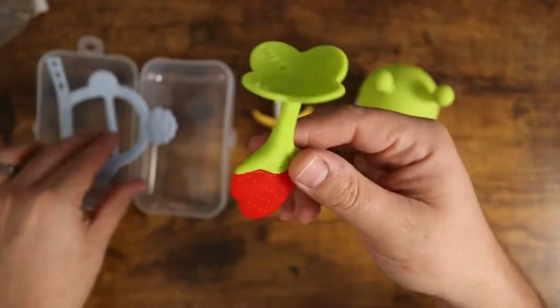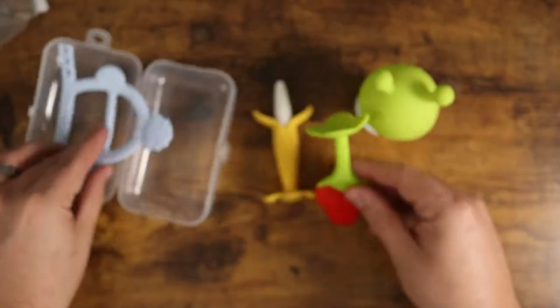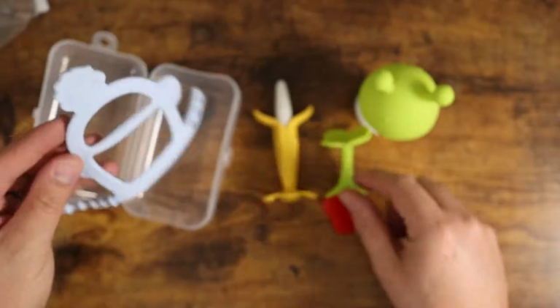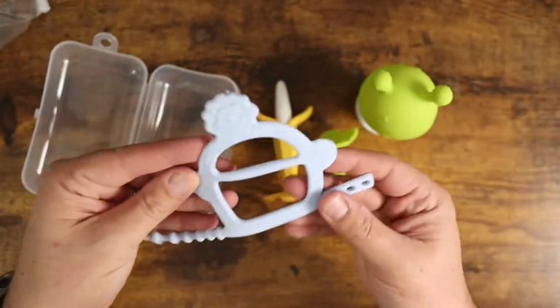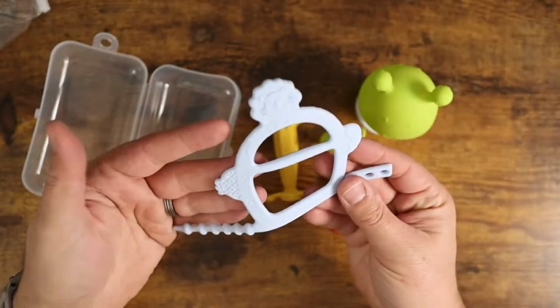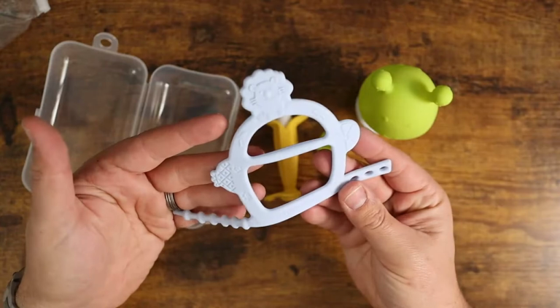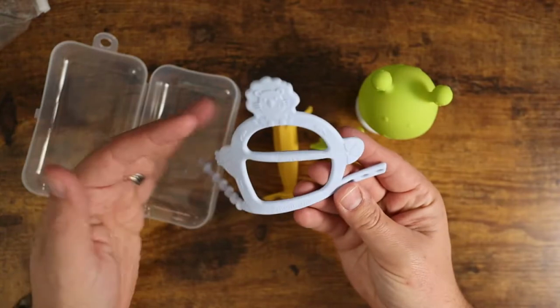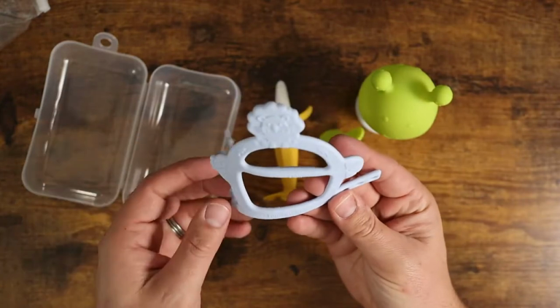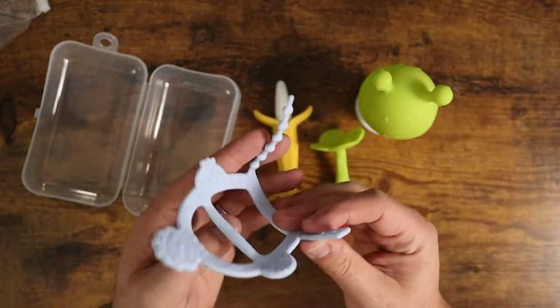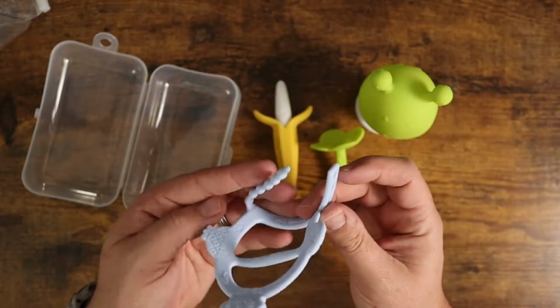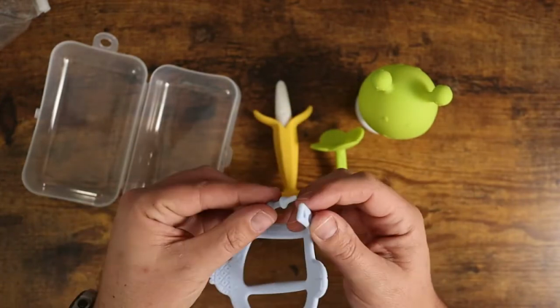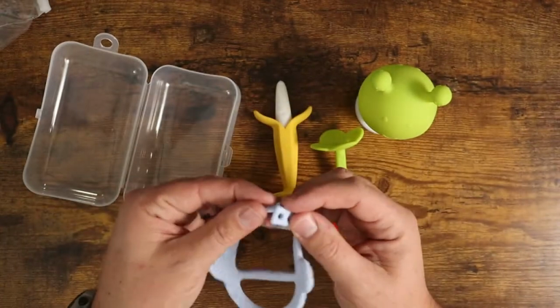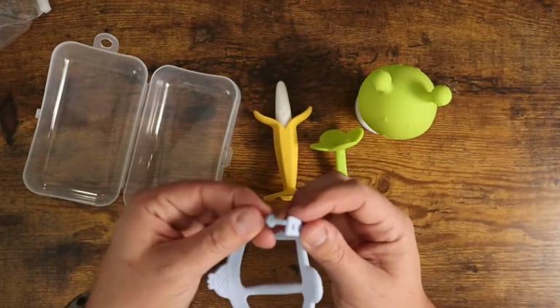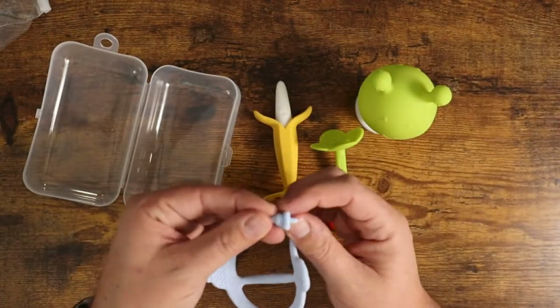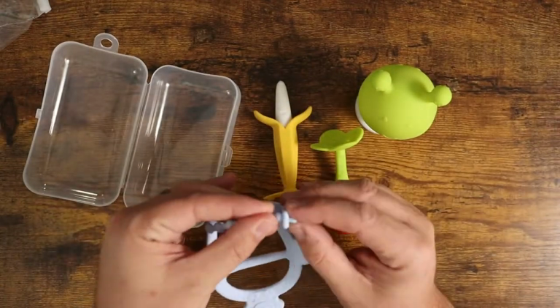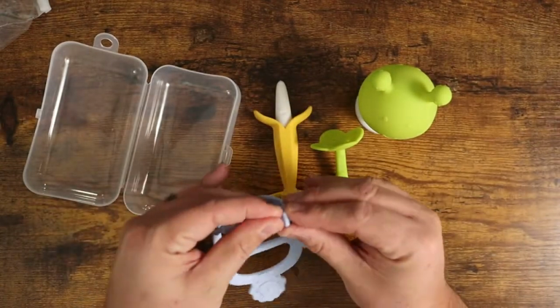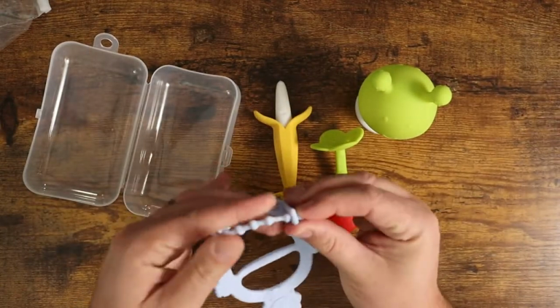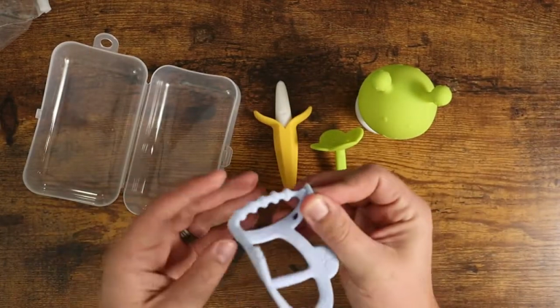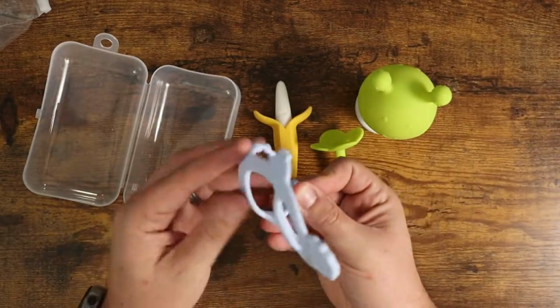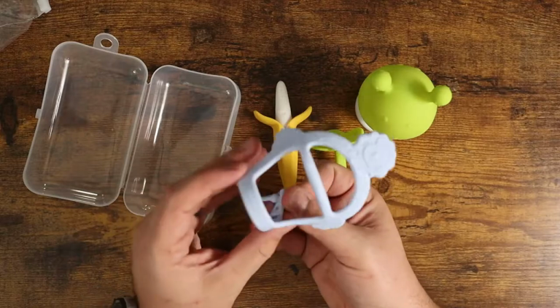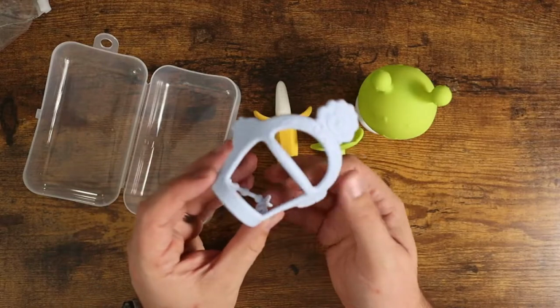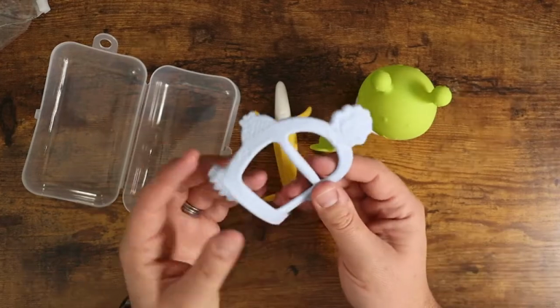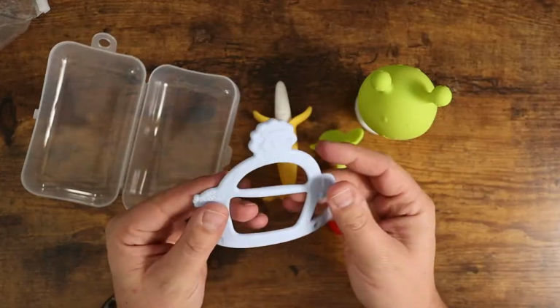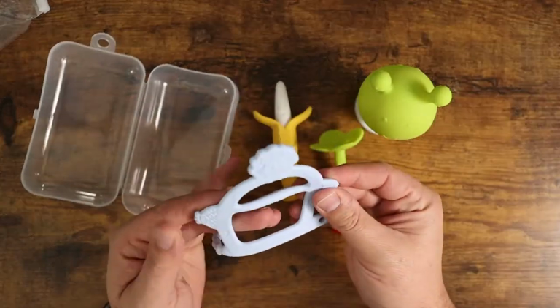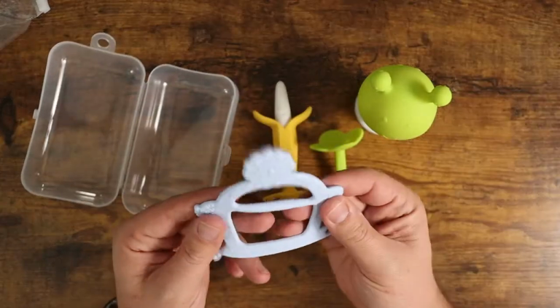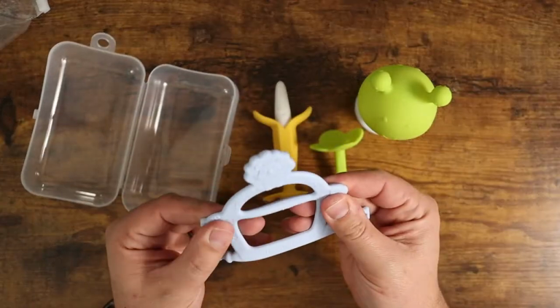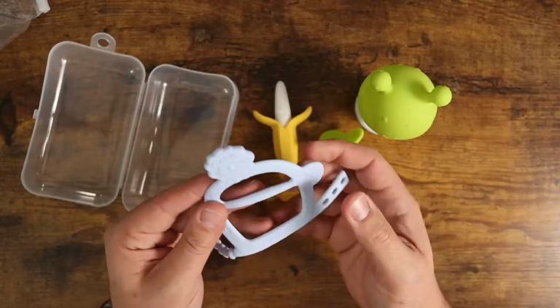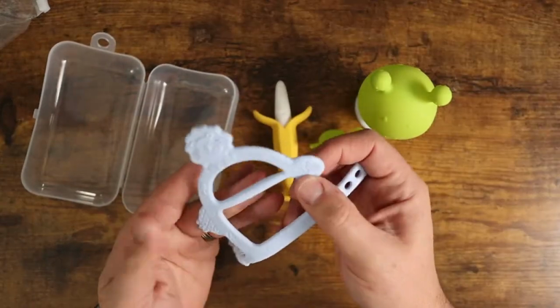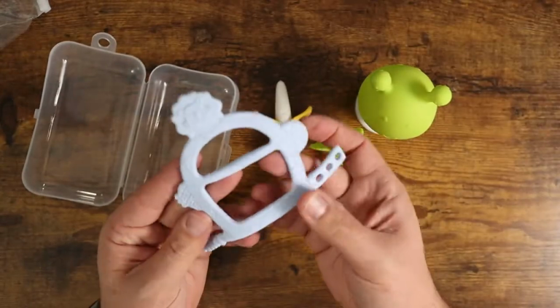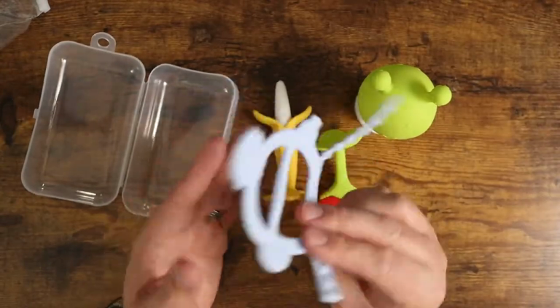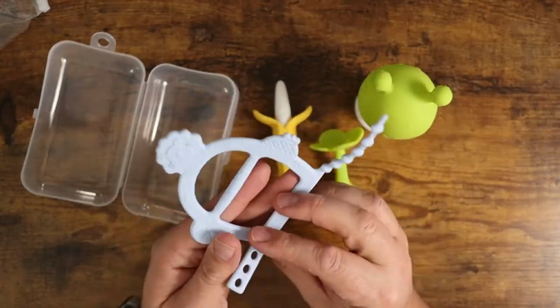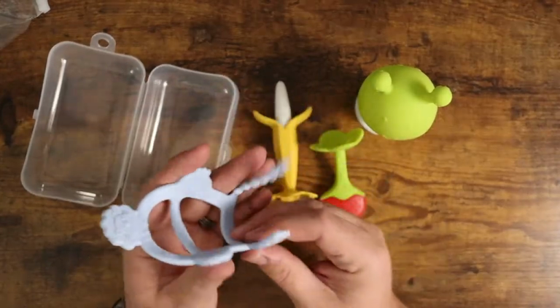Very cute, and then you get this little lion guy here. You can put this around their wrist or just anywhere you want to kind of keep it in place, and they can just snap on it and chew on this and stuff like that.